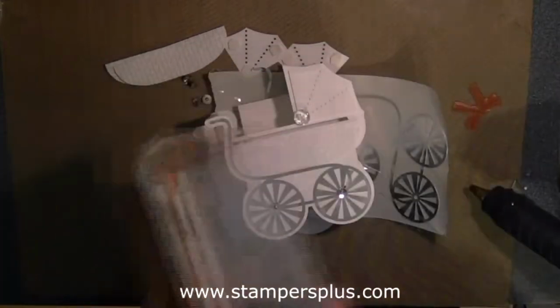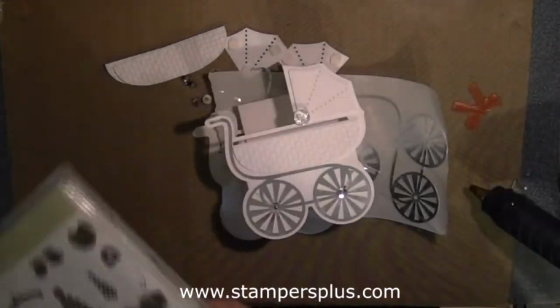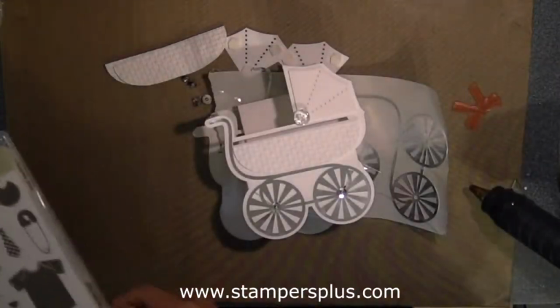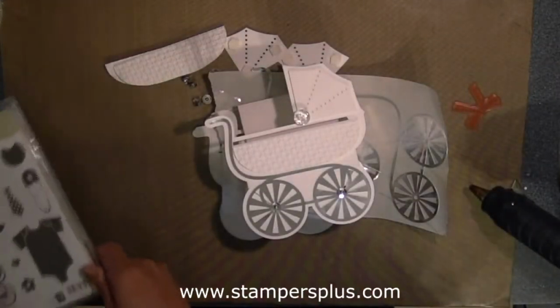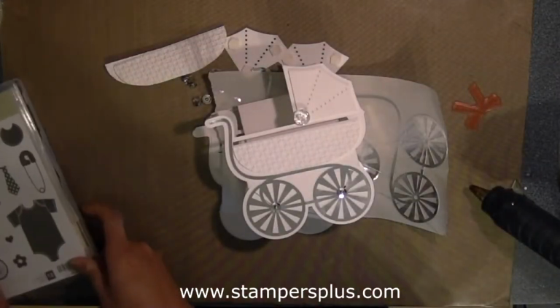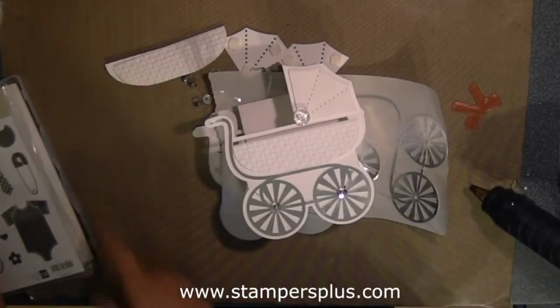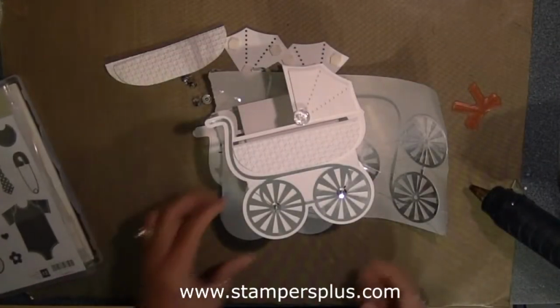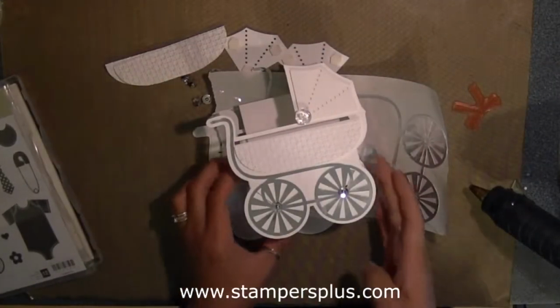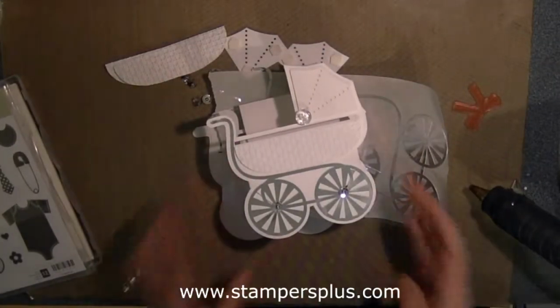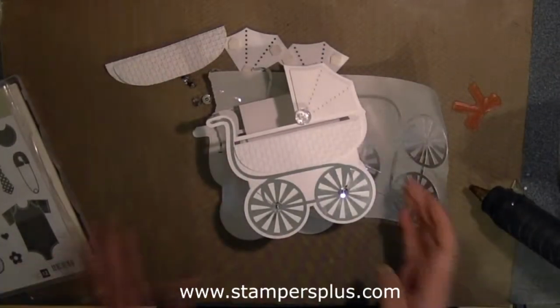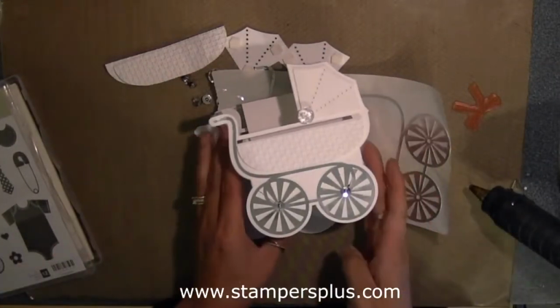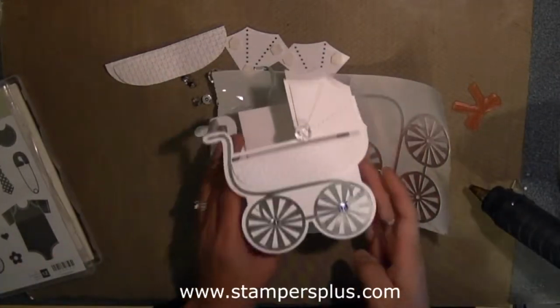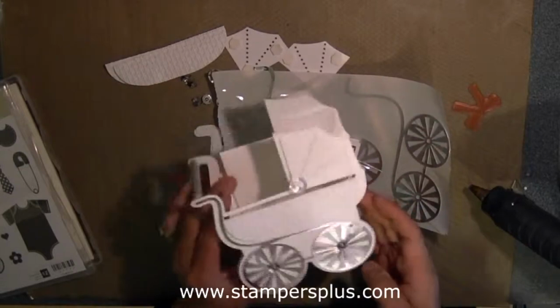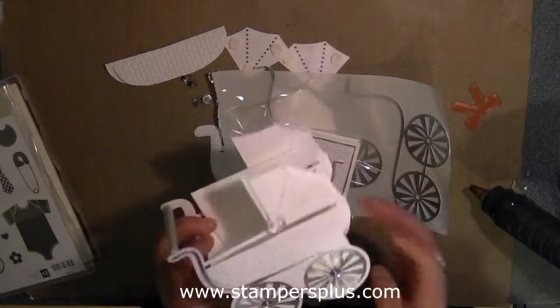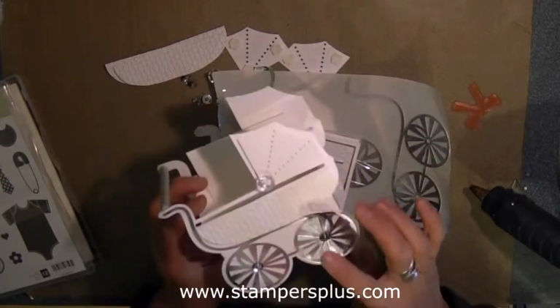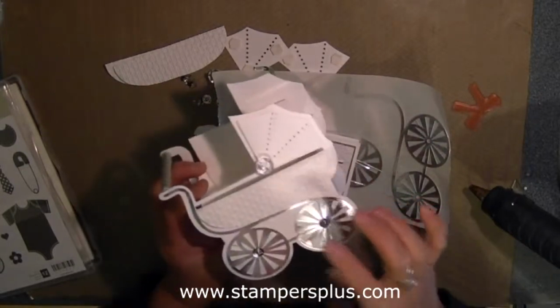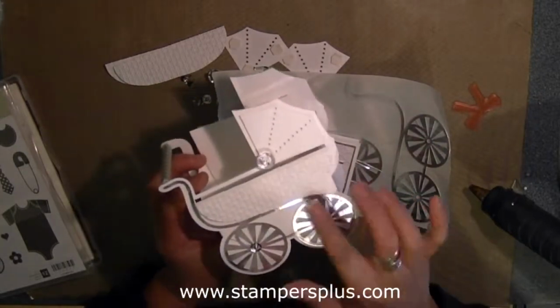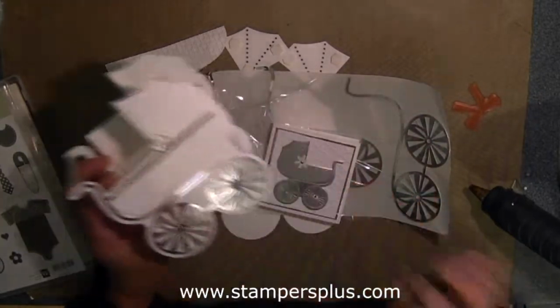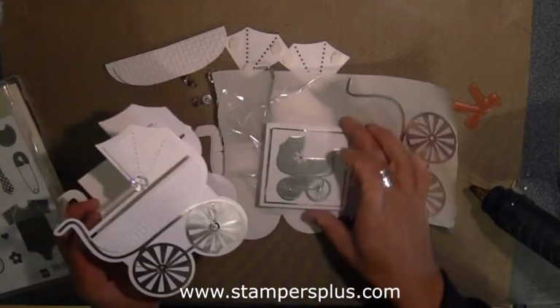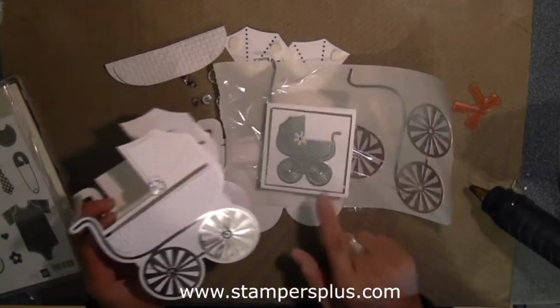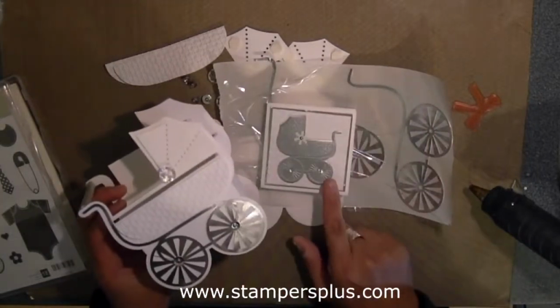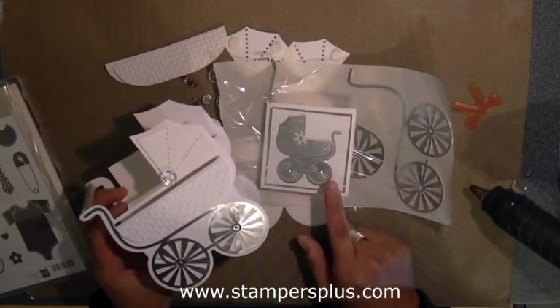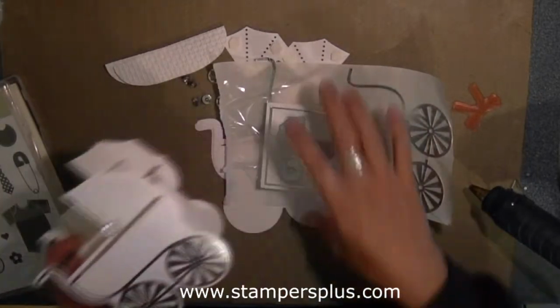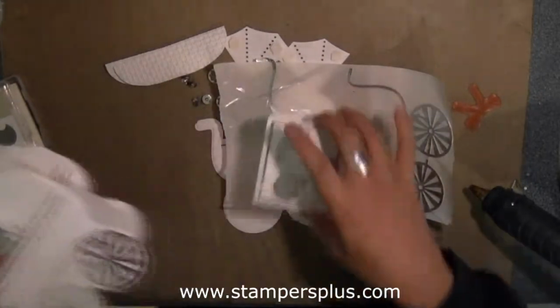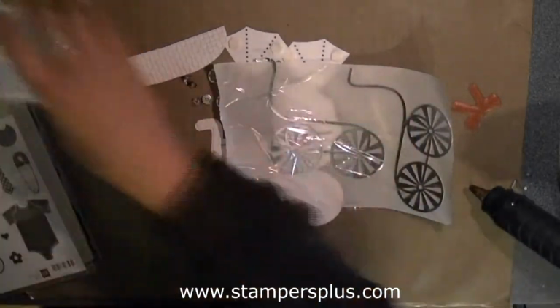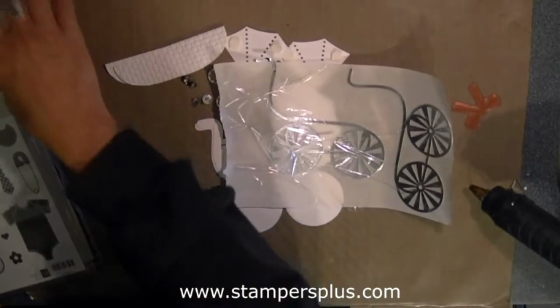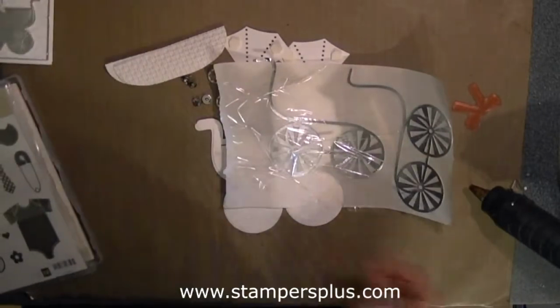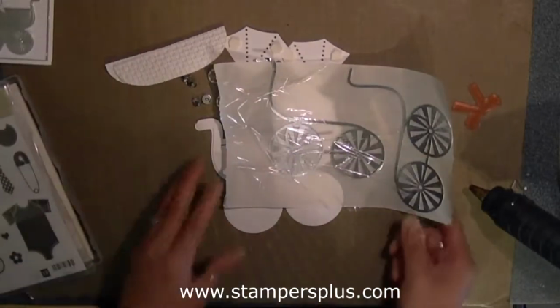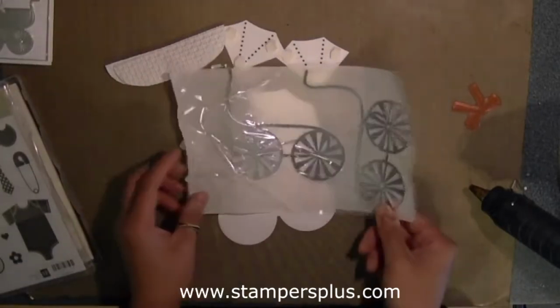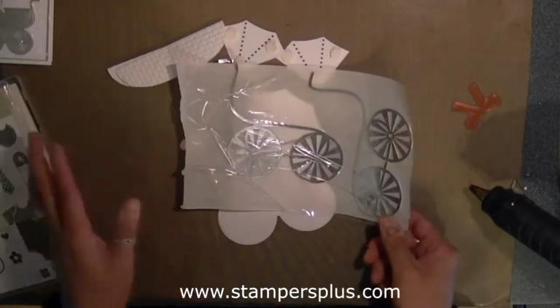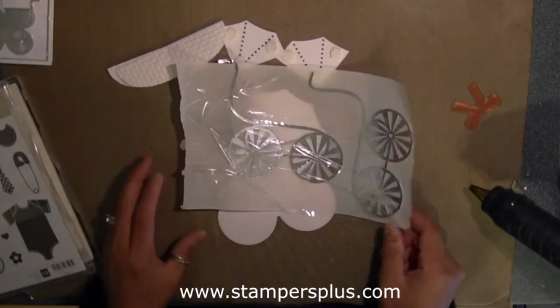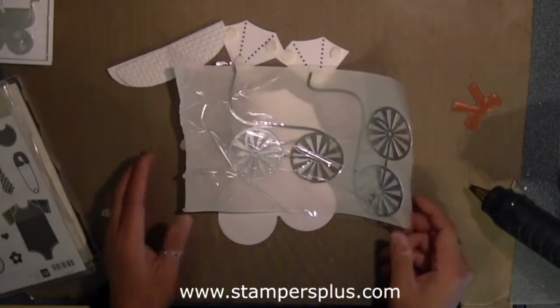So what I have done was prepare a kit. If you order this kit on my blog, you will receive the carriage as well as the card and all the pieces to go together to make that one carriage.